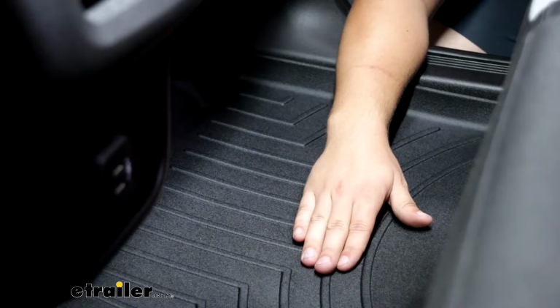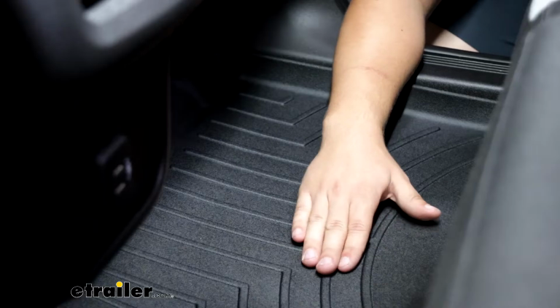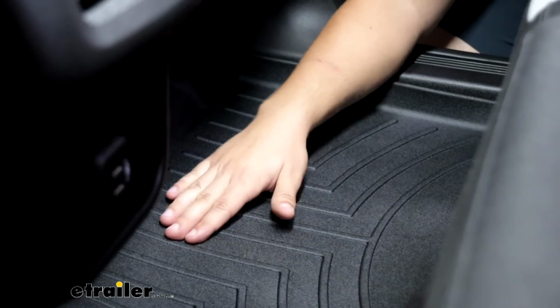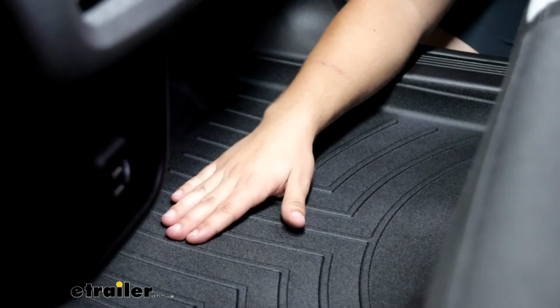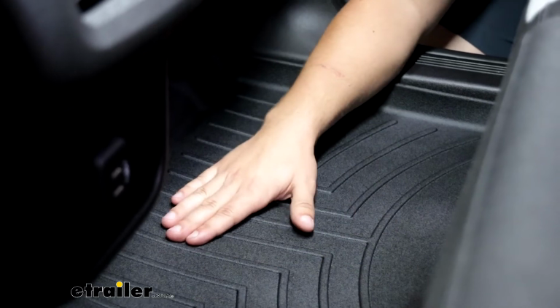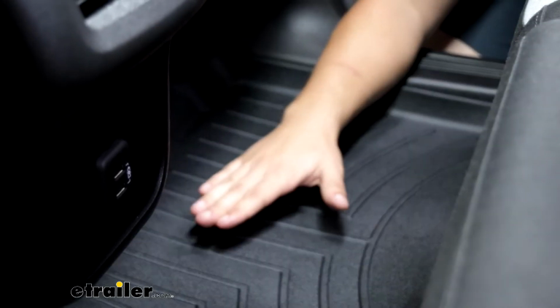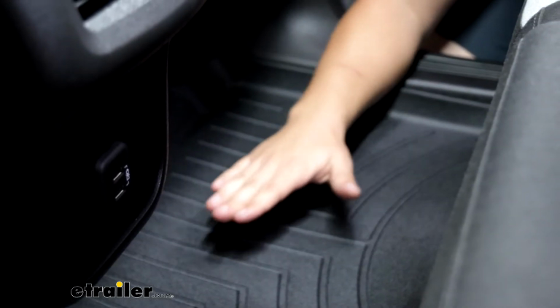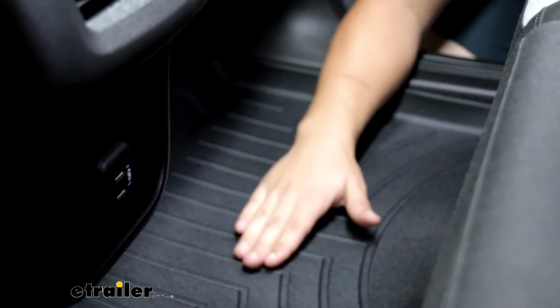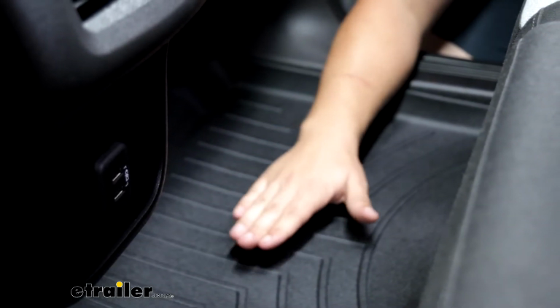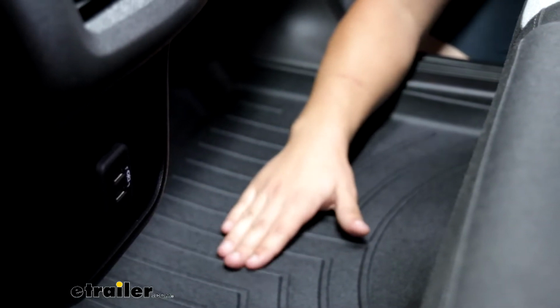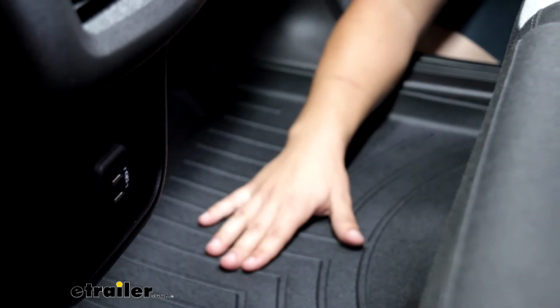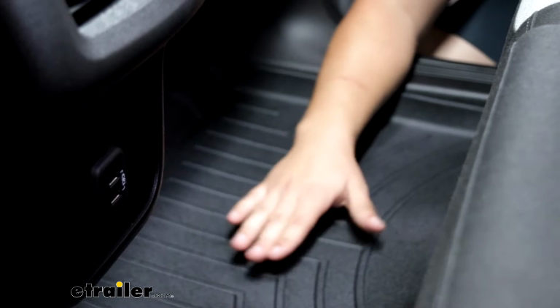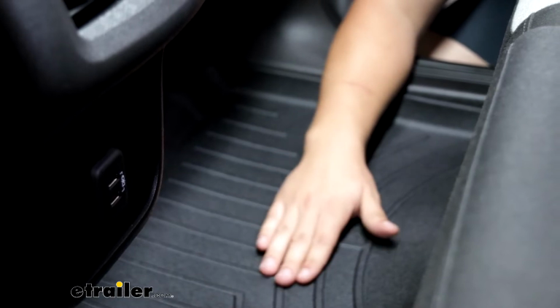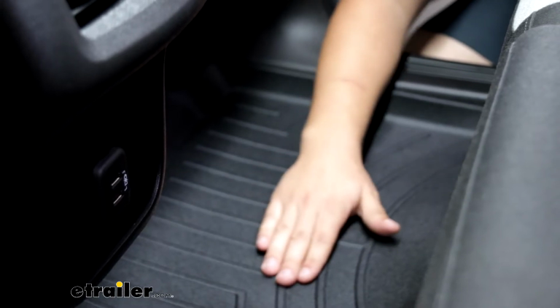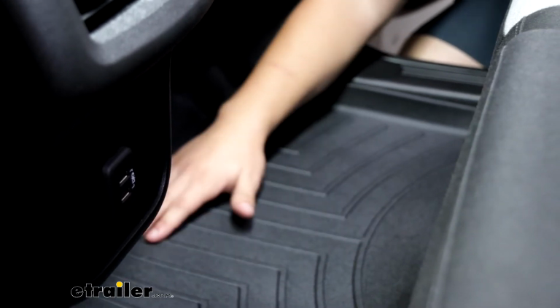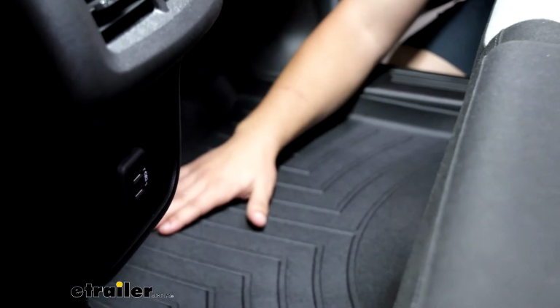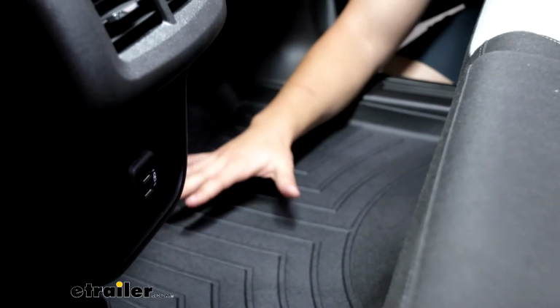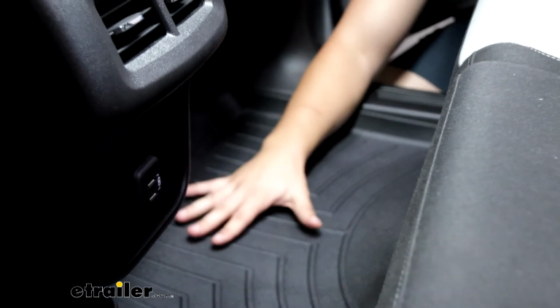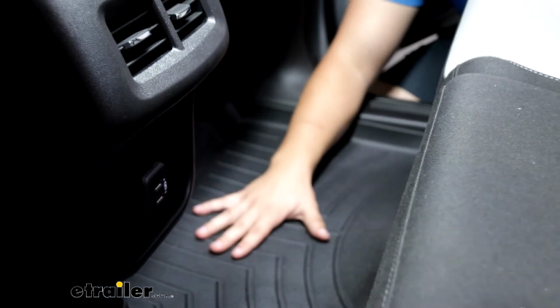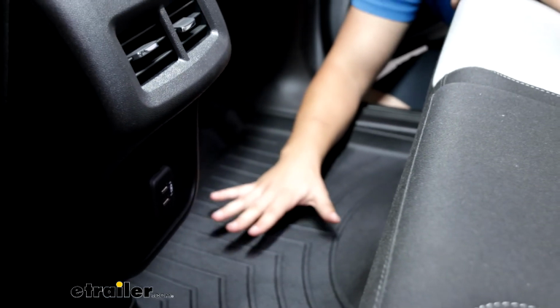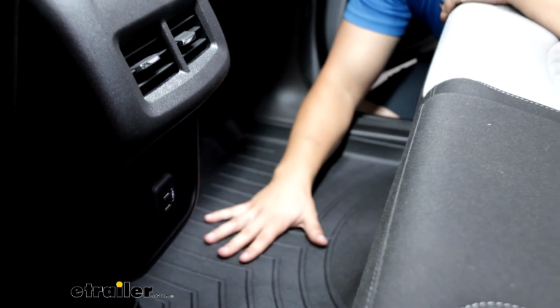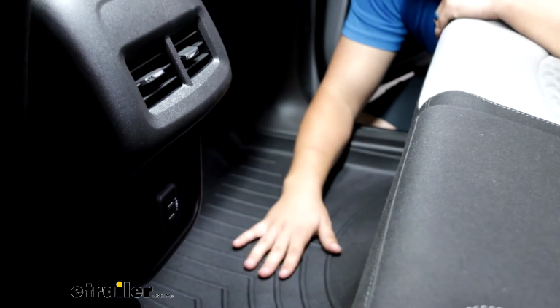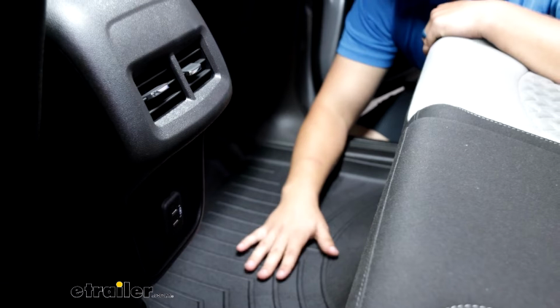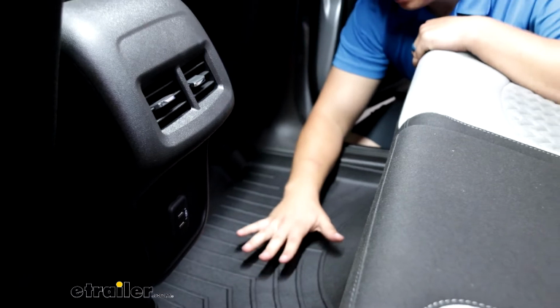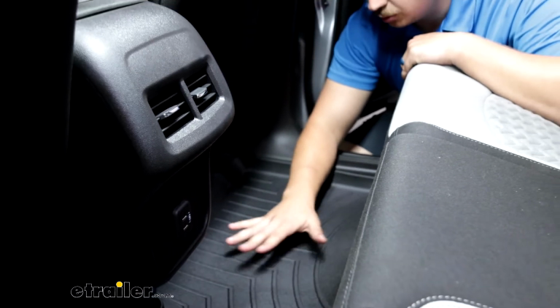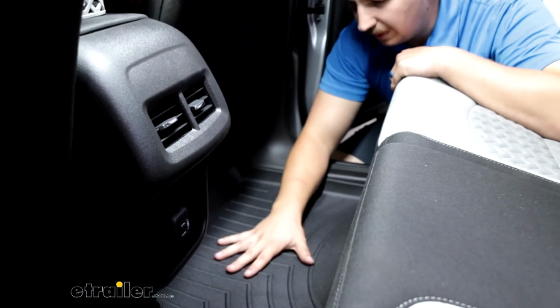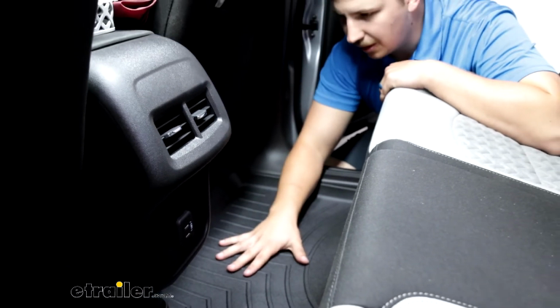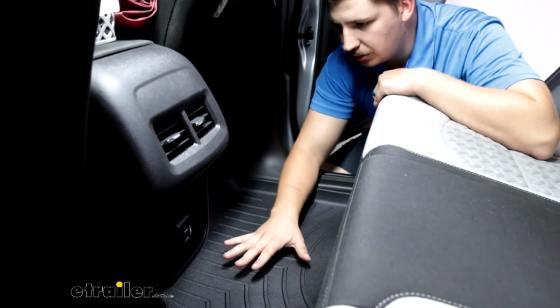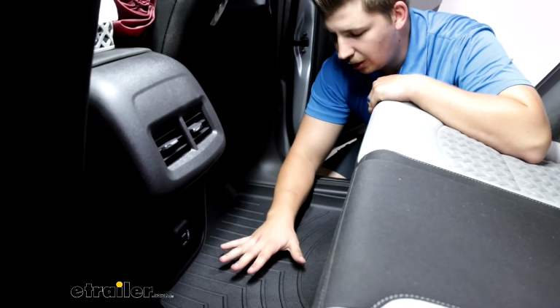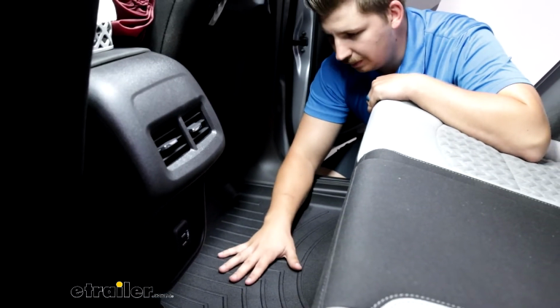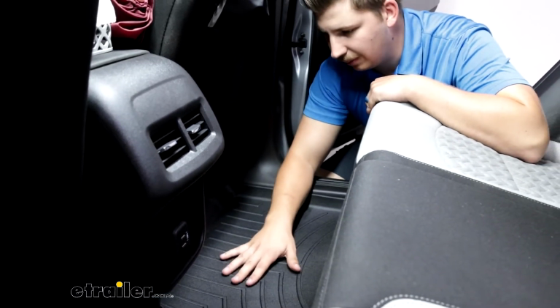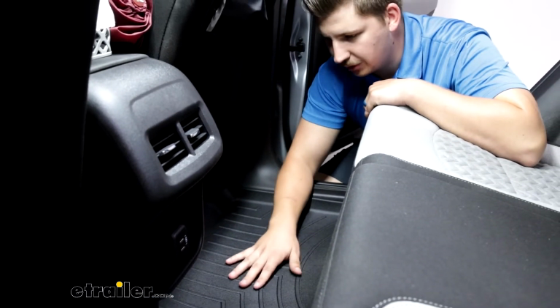These are going to be an all-weather floor mat constructed of an HDTE material that's going to be resistant to water and do an overall better job protecting against those sorts of messes compared to the carpet mats from the factory.